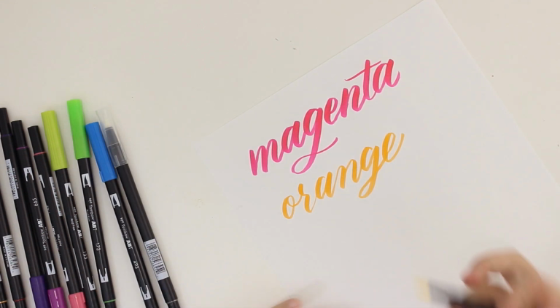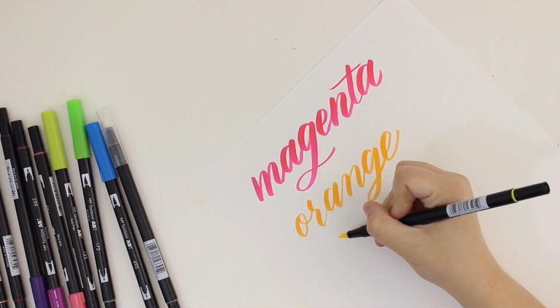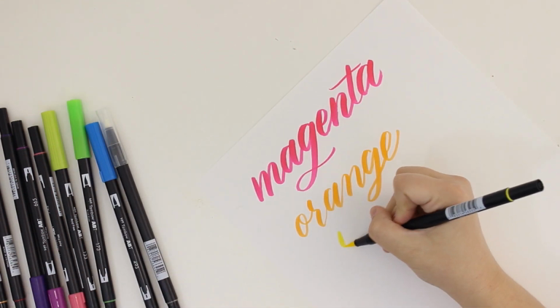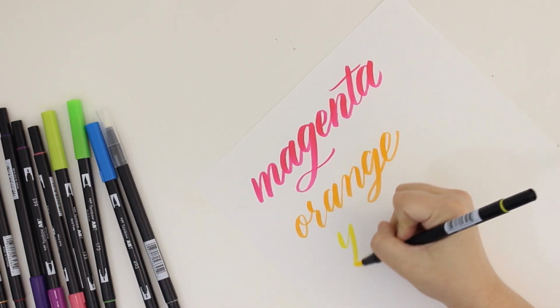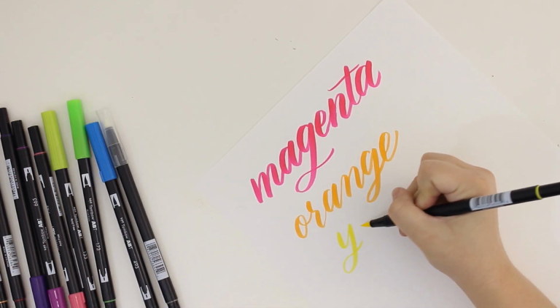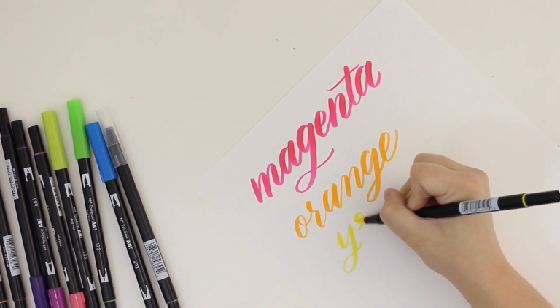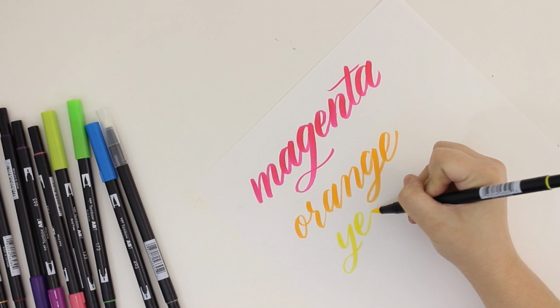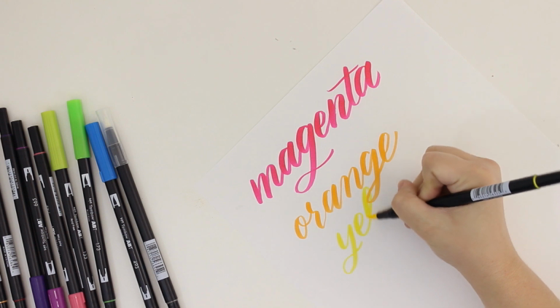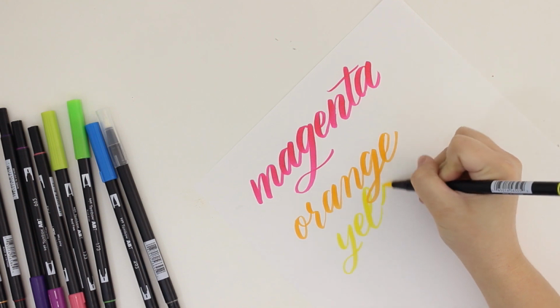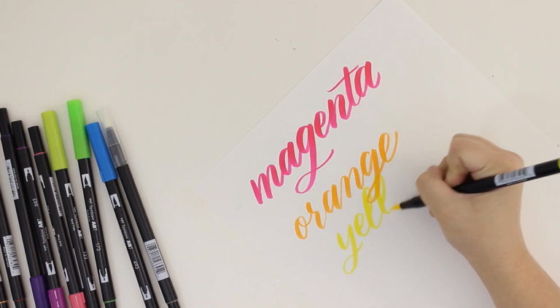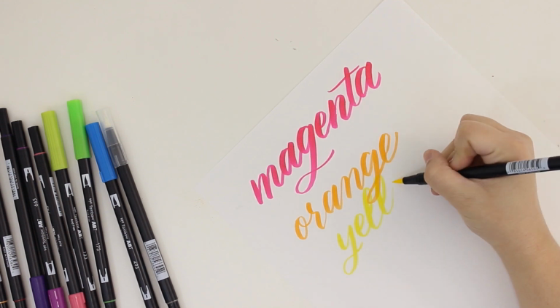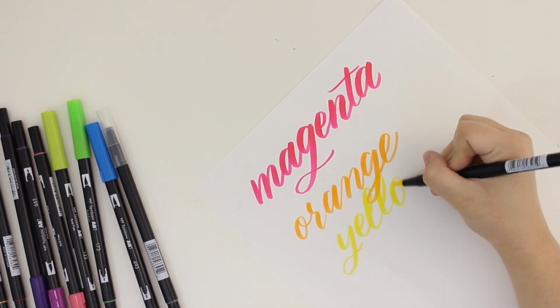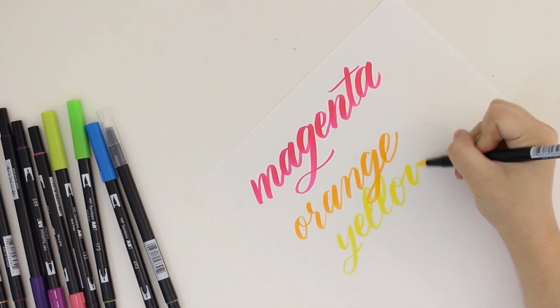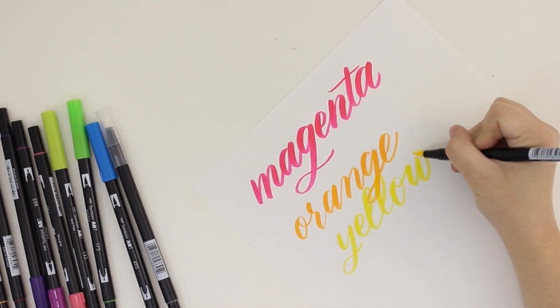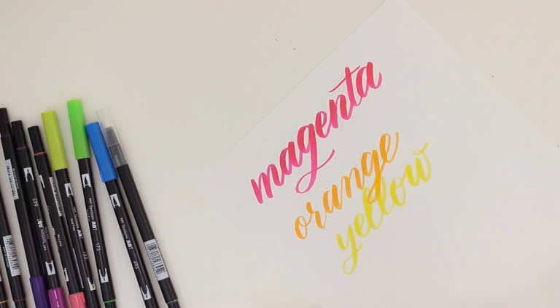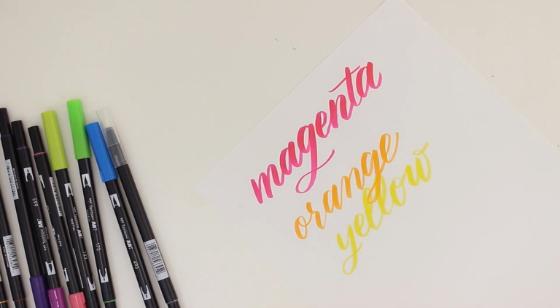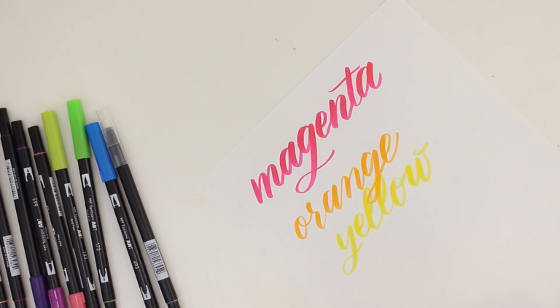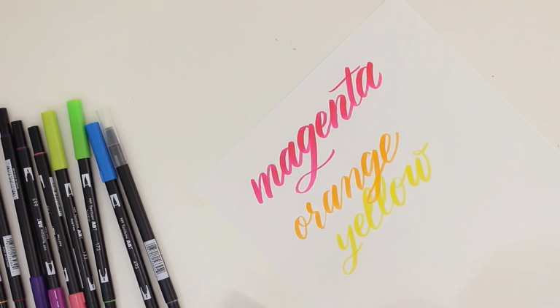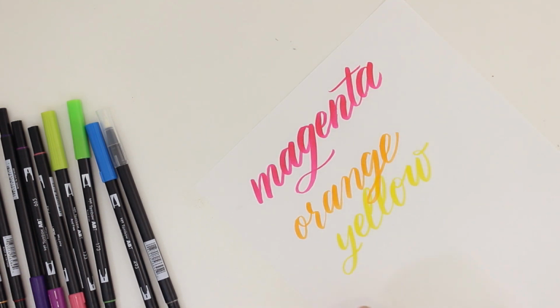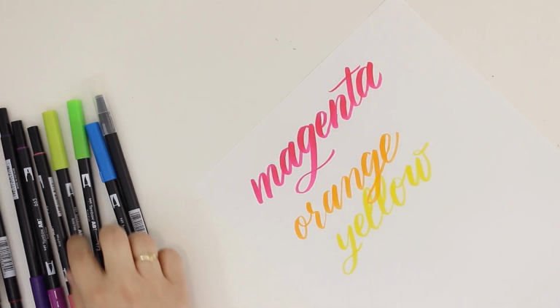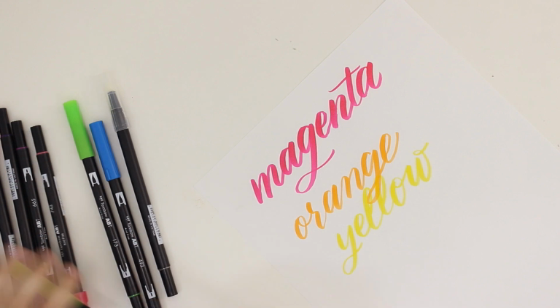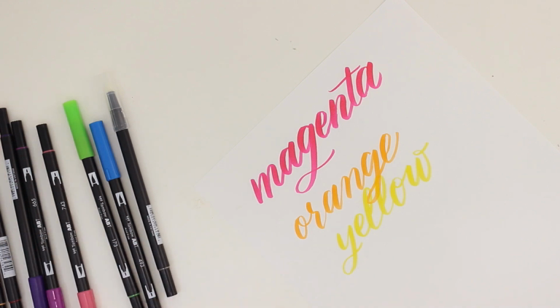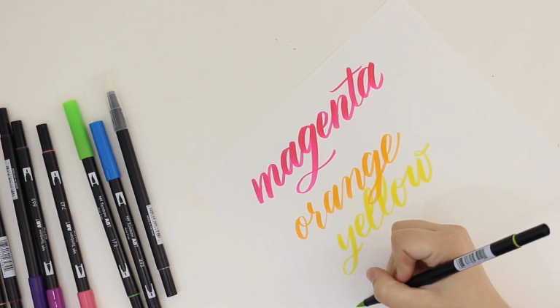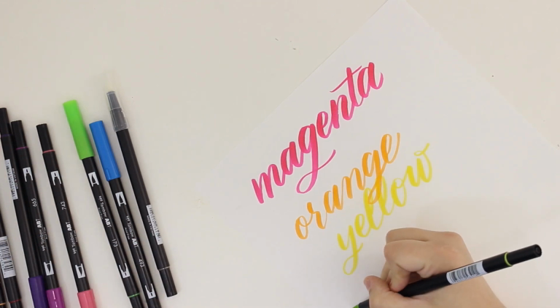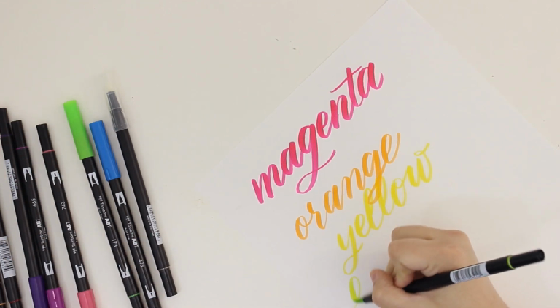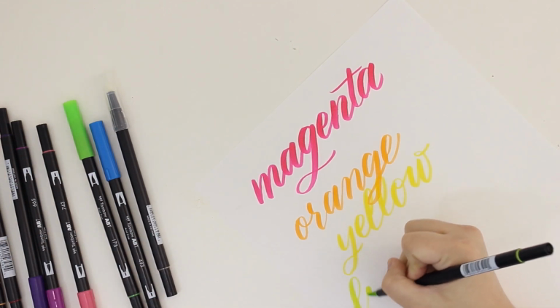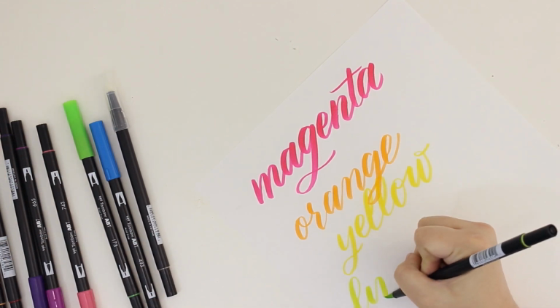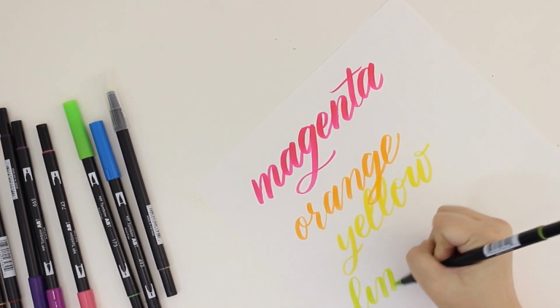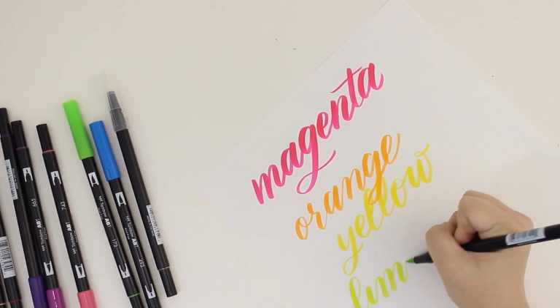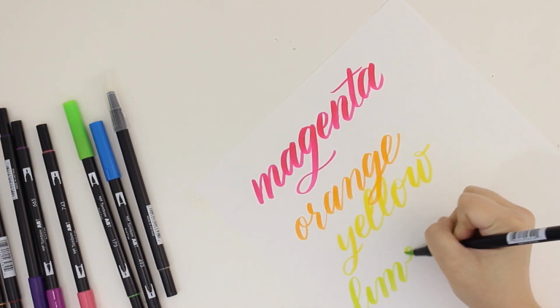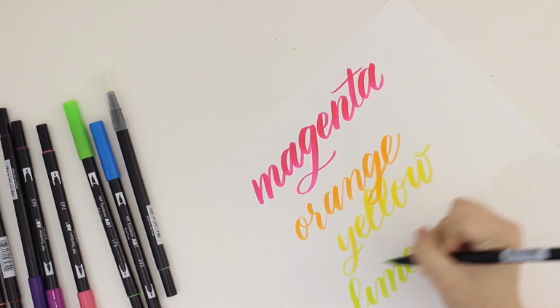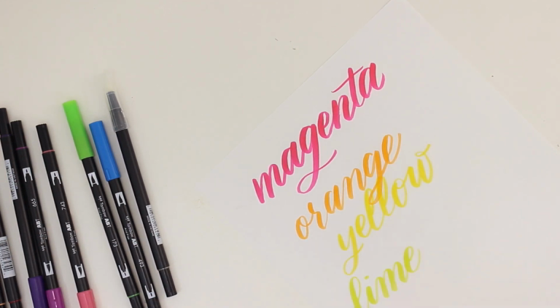I'm testing these out on a sheet of blank Rhodia paper. I love how smooth this paper is — I've talked about it before. It's amazing and awesome with brush pens or with calligraphy nibs and ink.